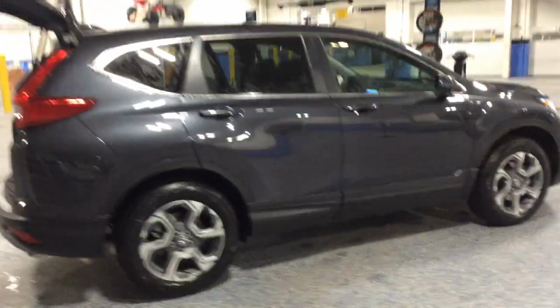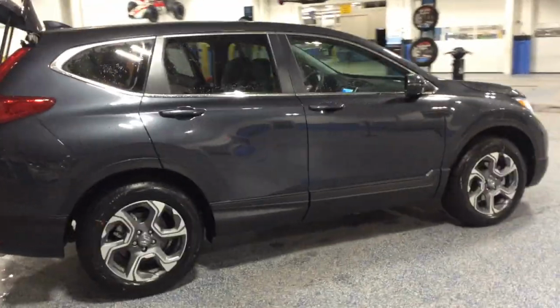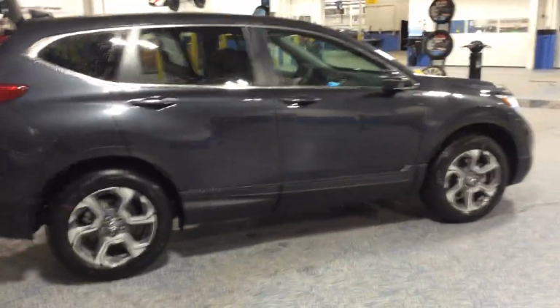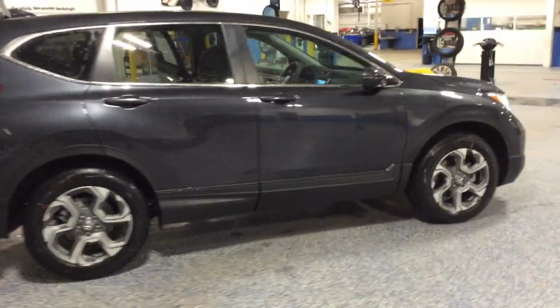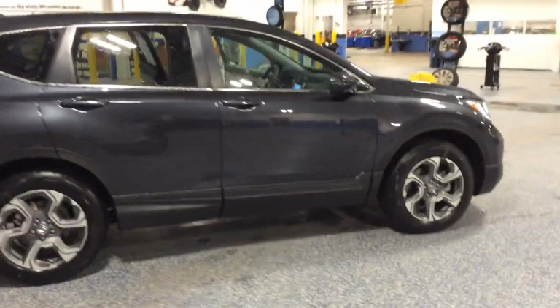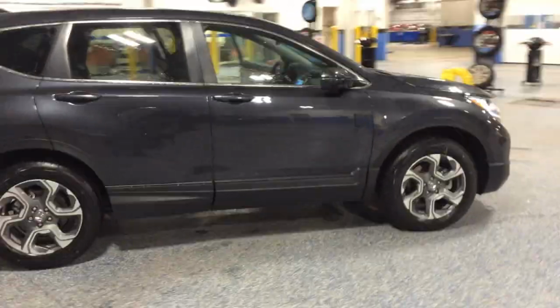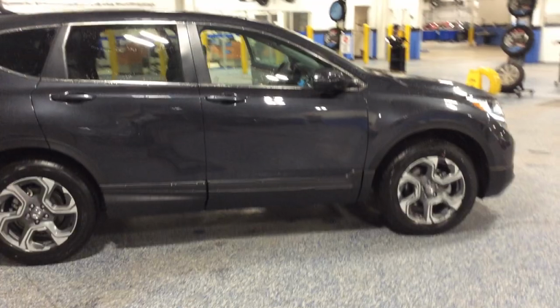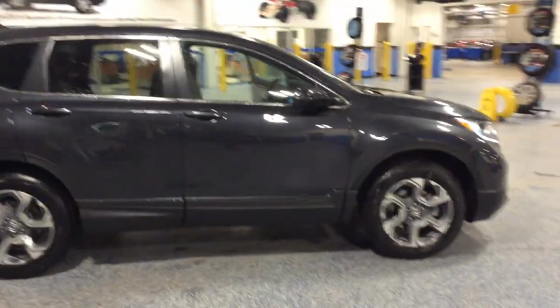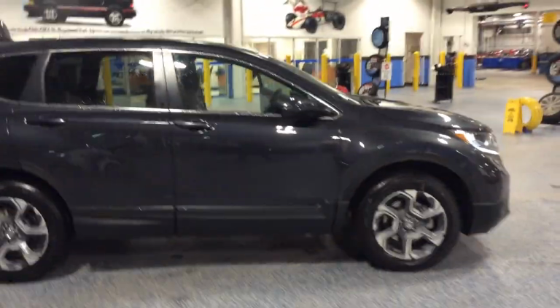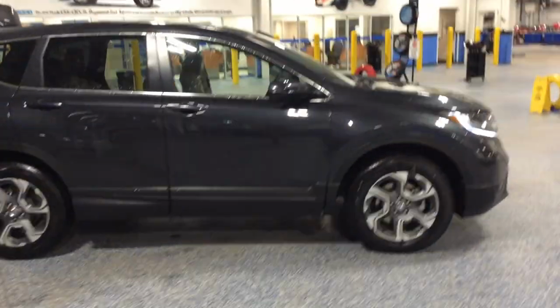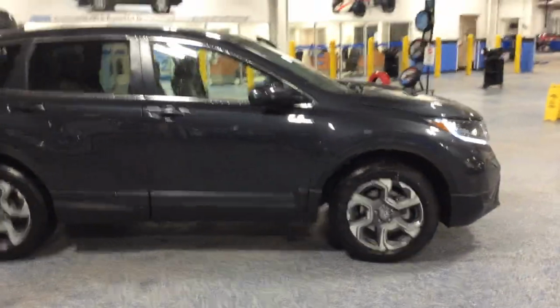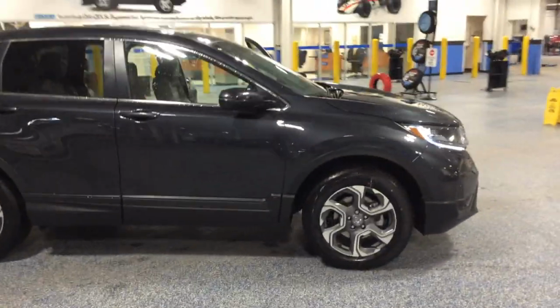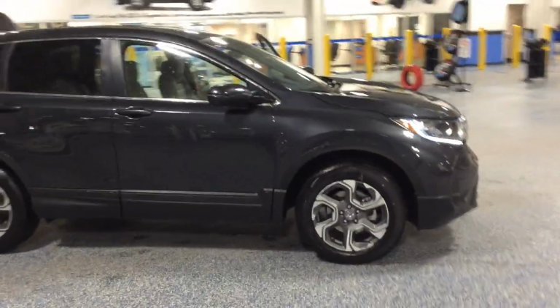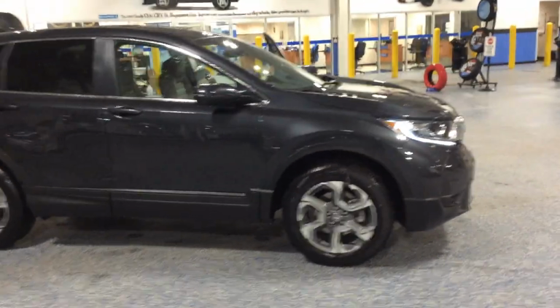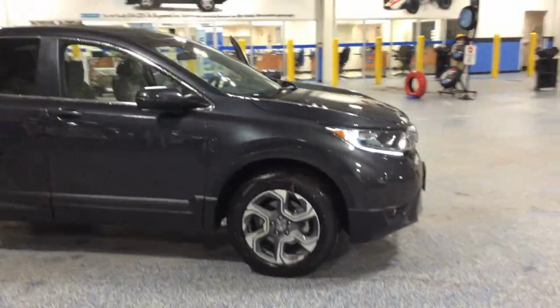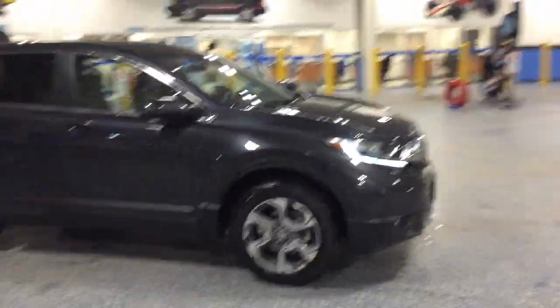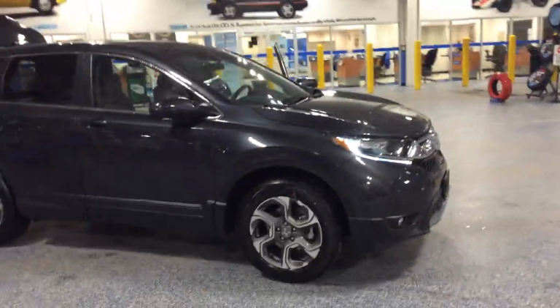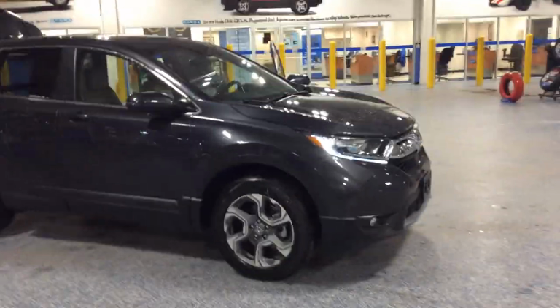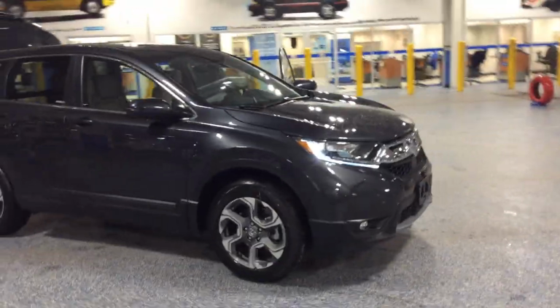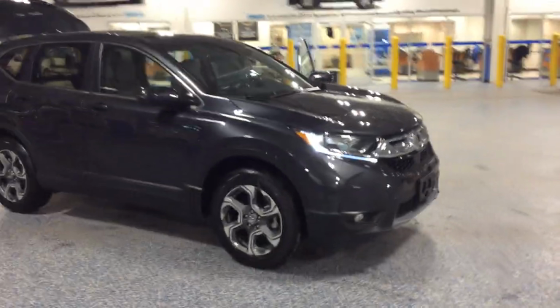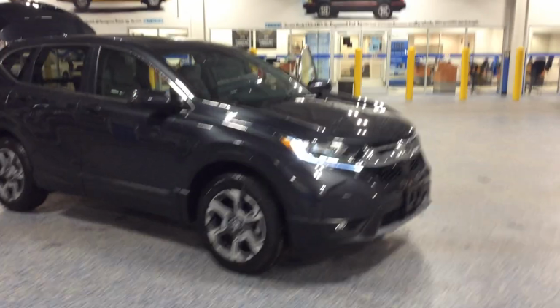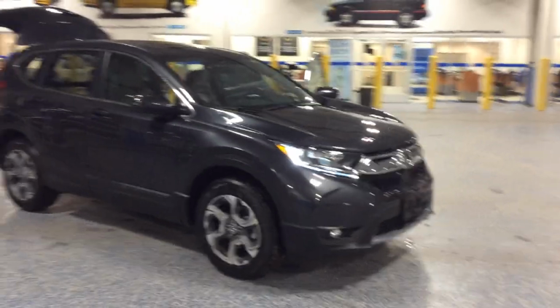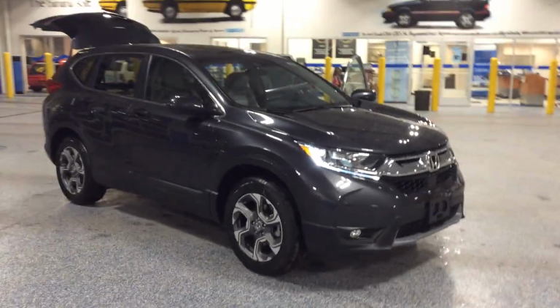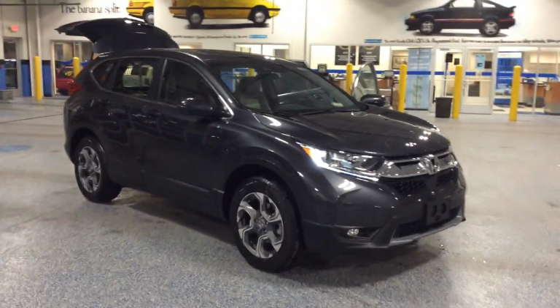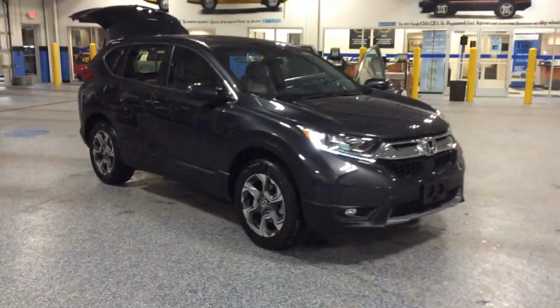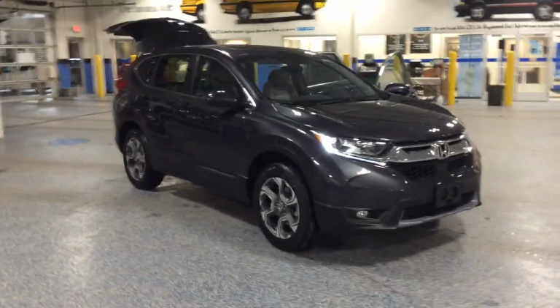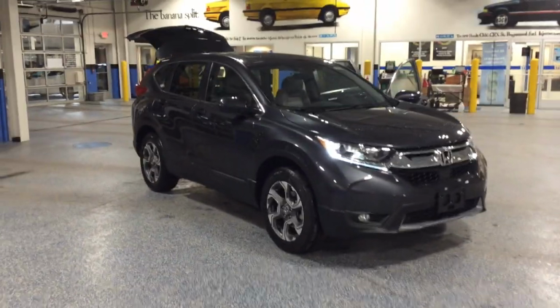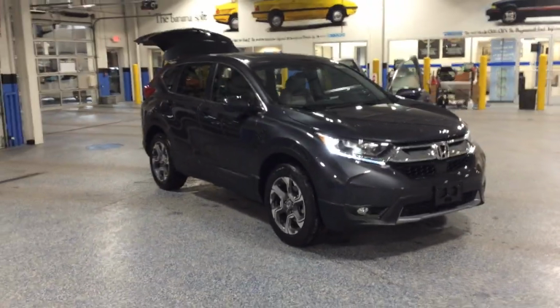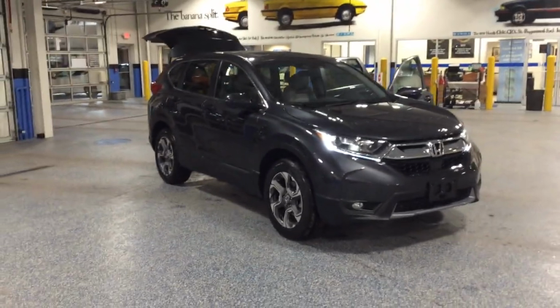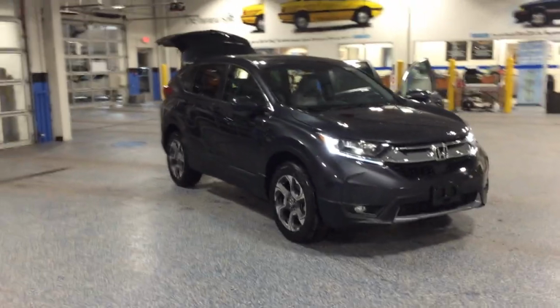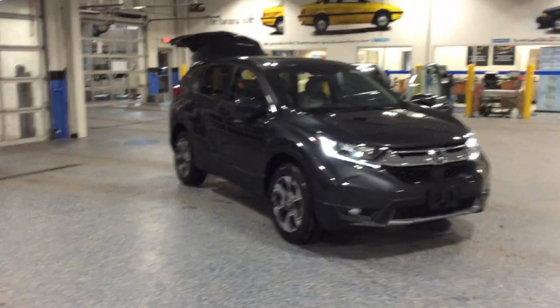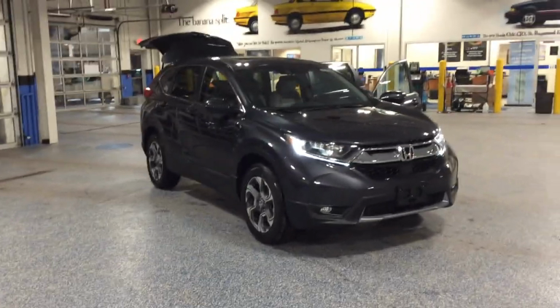Thank you for taking the time to watch this quick video. If you have any questions about the CR-V, please feel free to give us a call at 414-328-3500. Thank you.